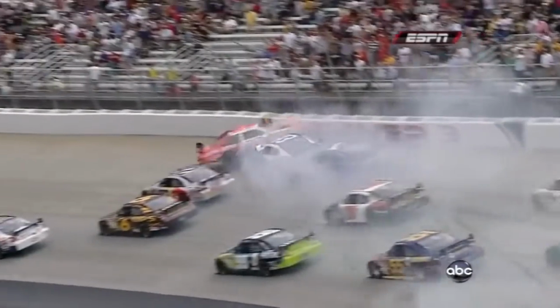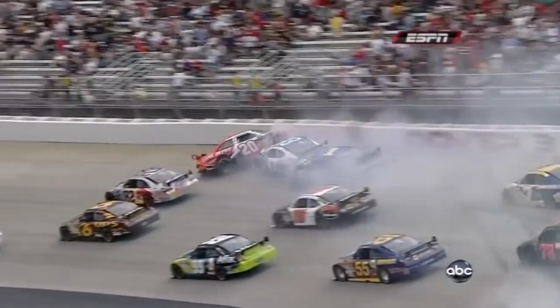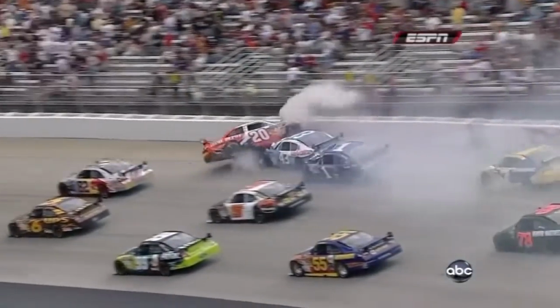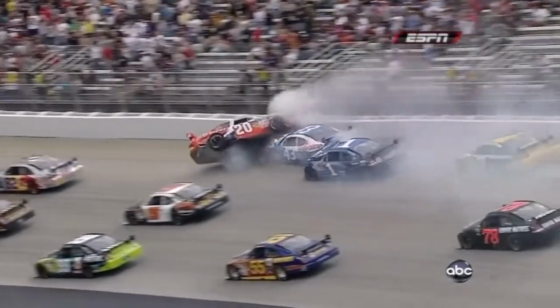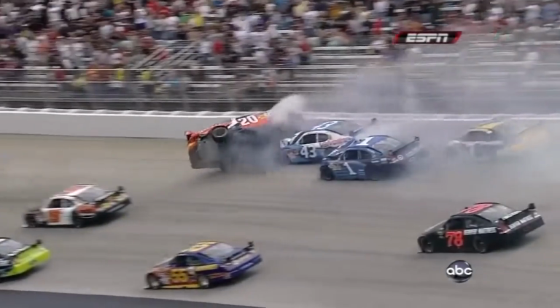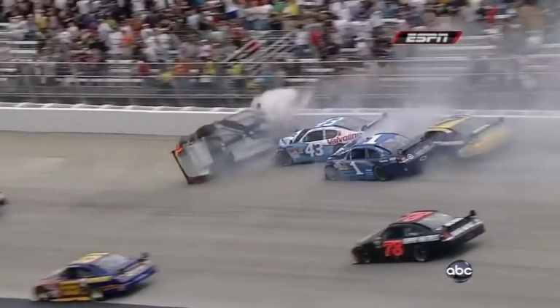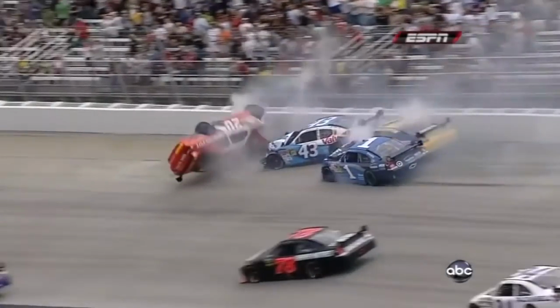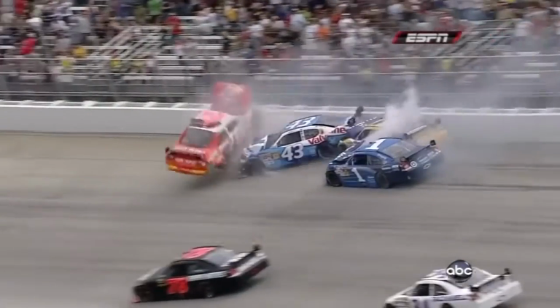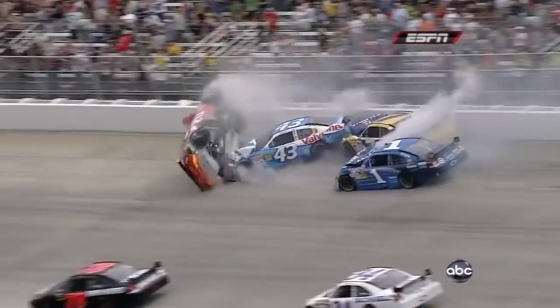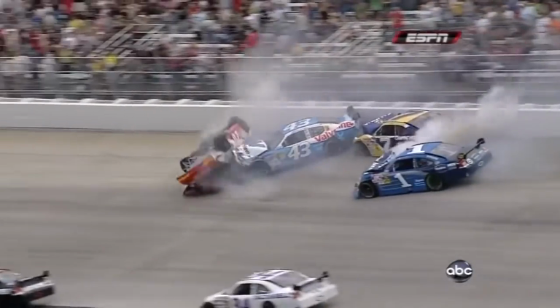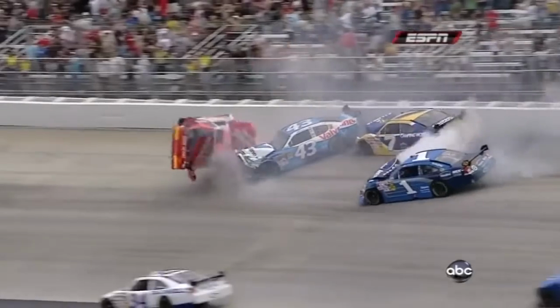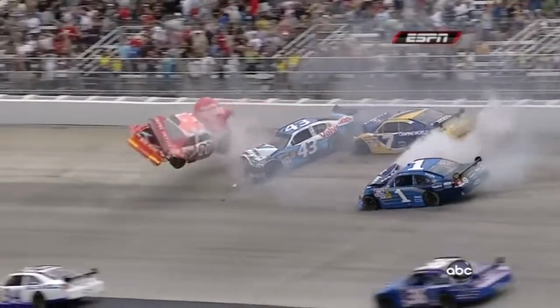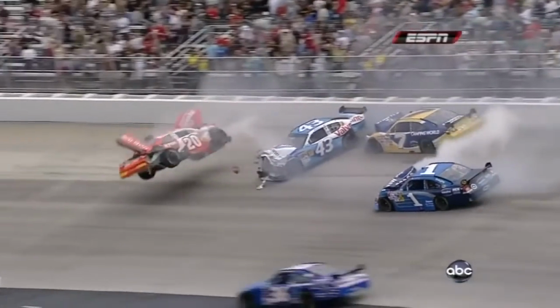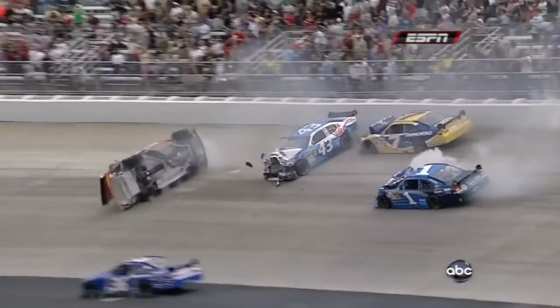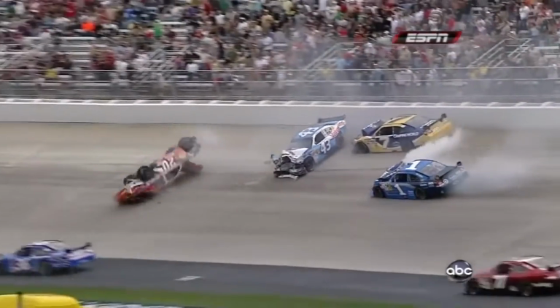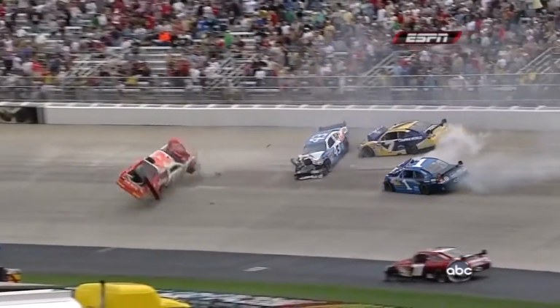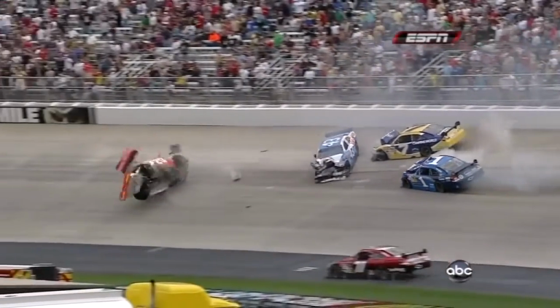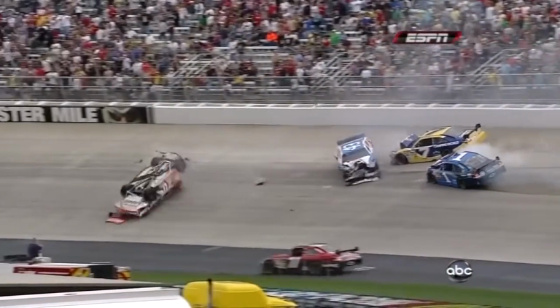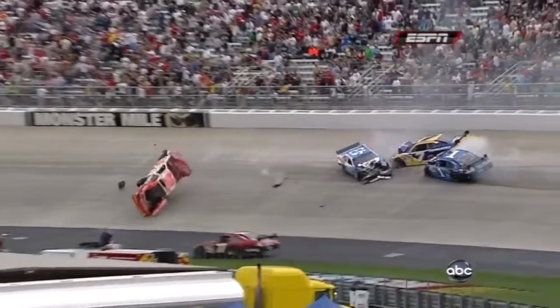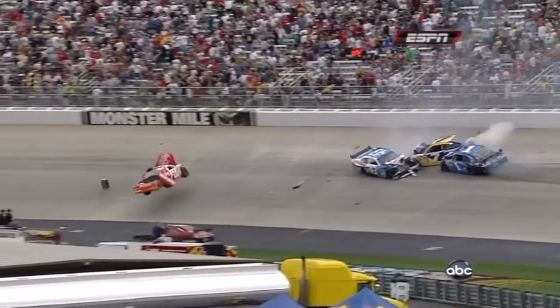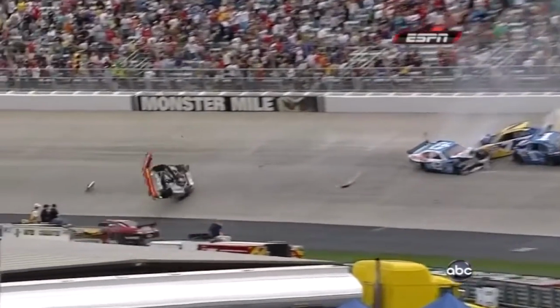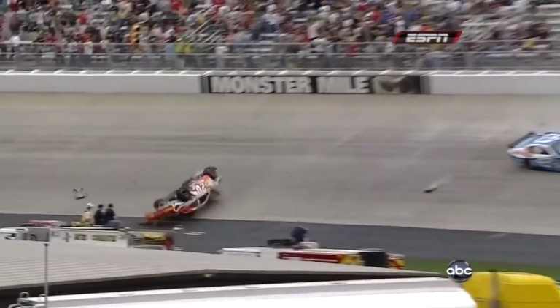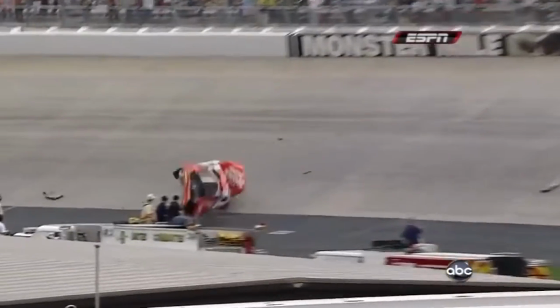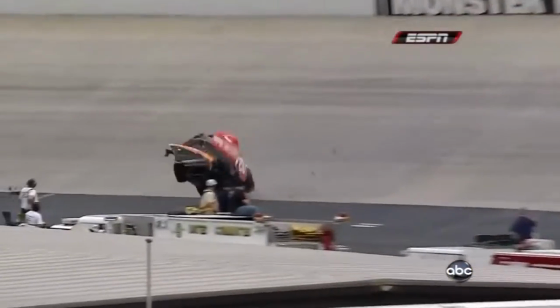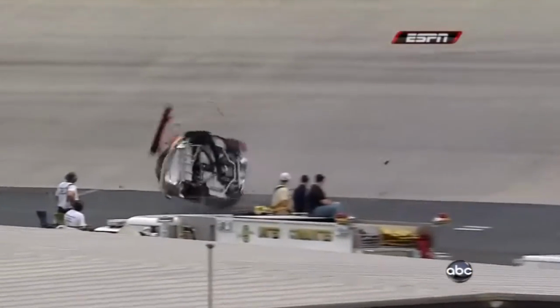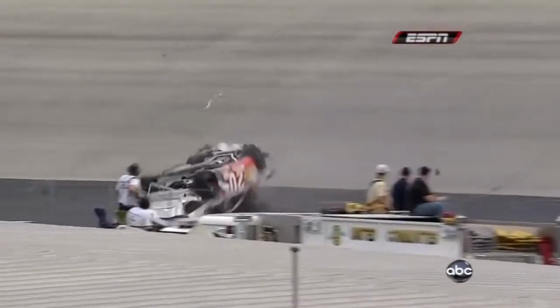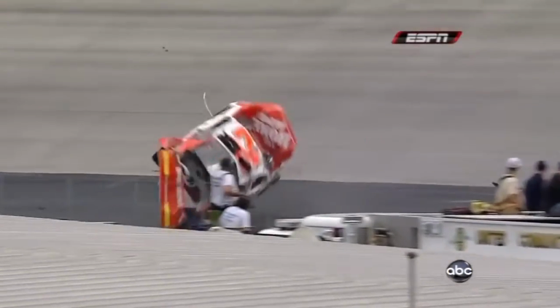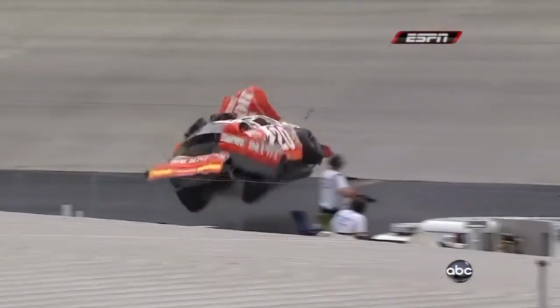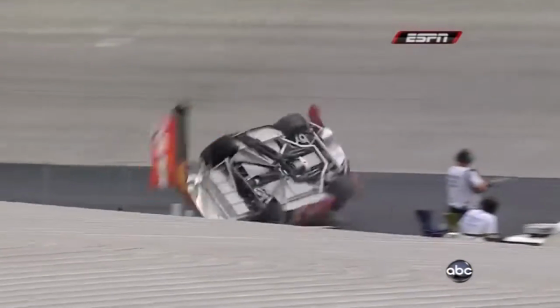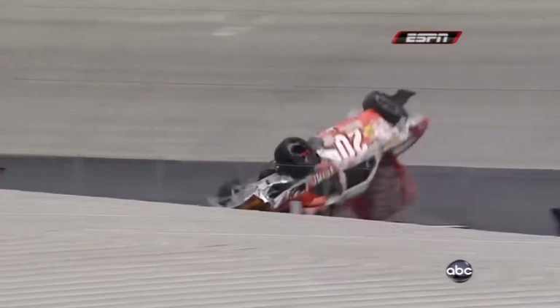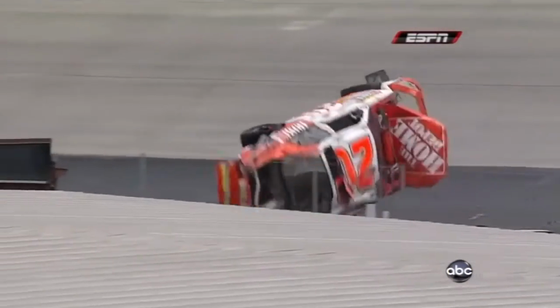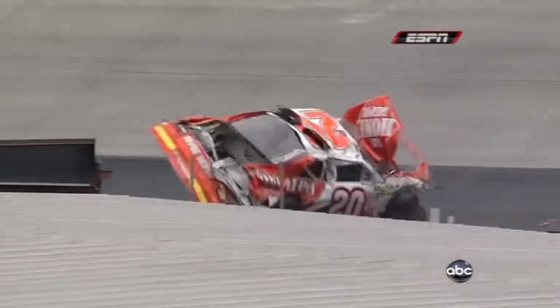Look at Tony Stewart just missing this crash. Here's where it really gets exciting. We talked about how there's nowhere to go as you come off these corners. When something like this happens, you really have one opportunity to miss this wreck — you make a commitment and that's it.